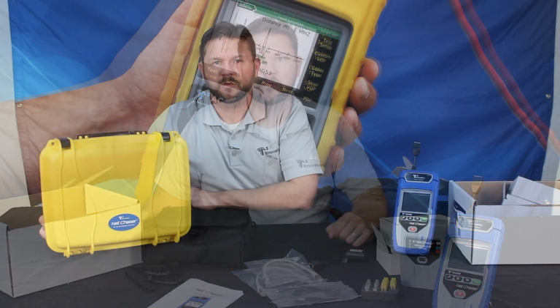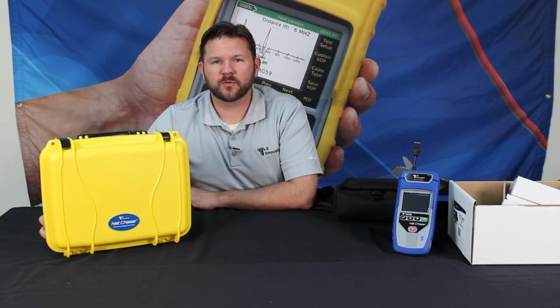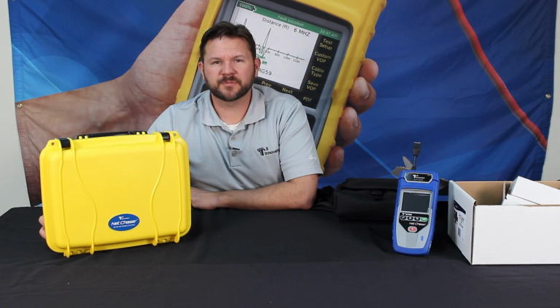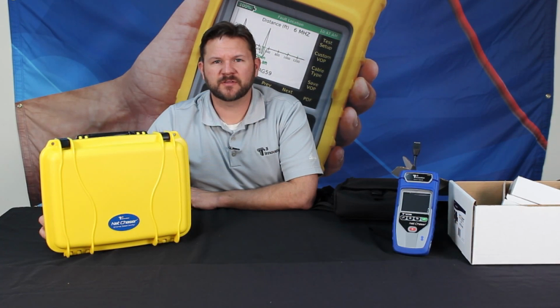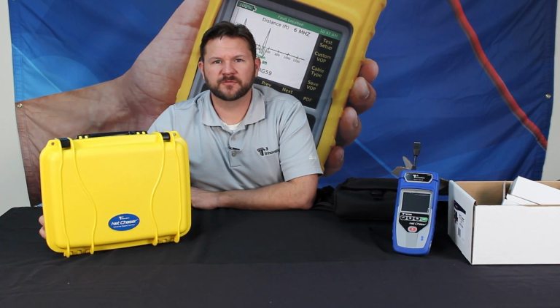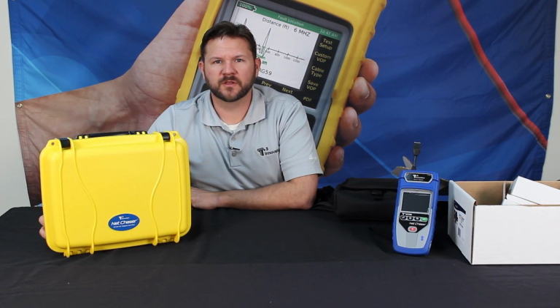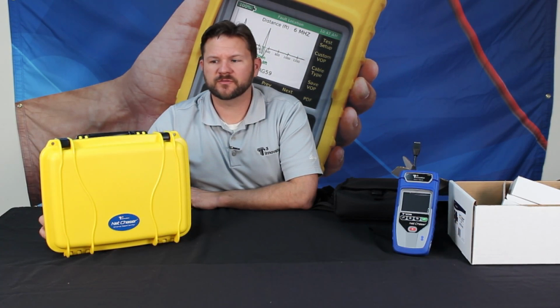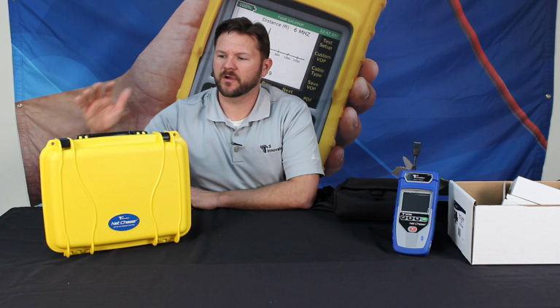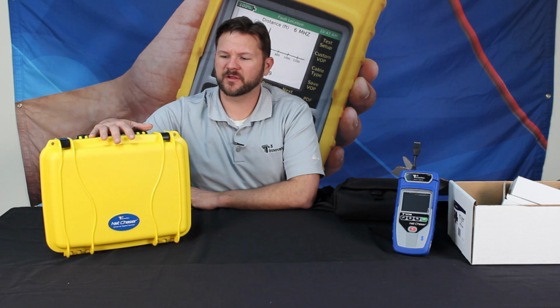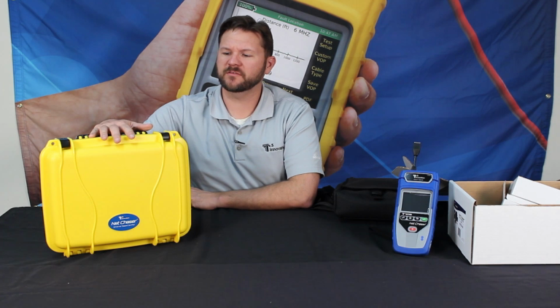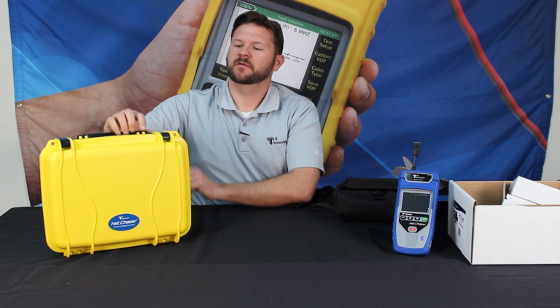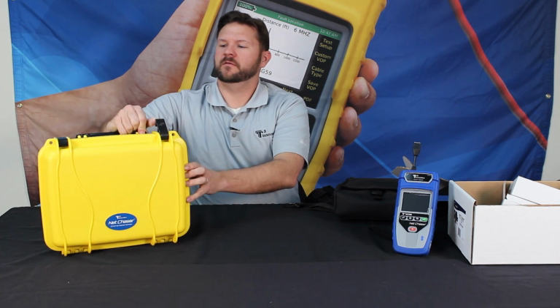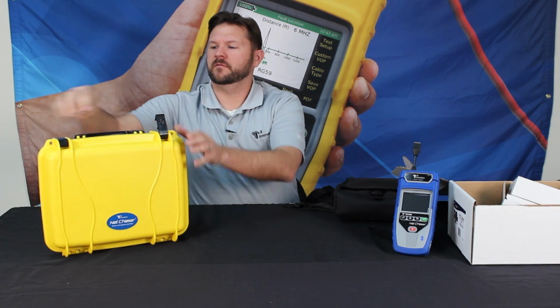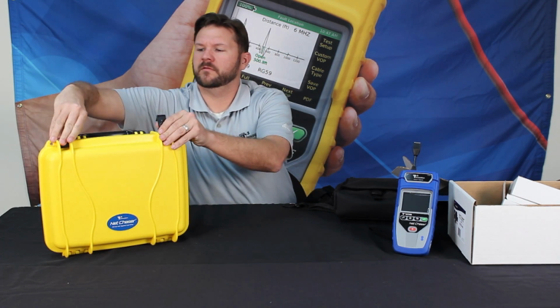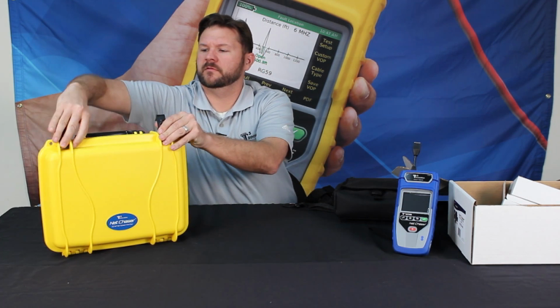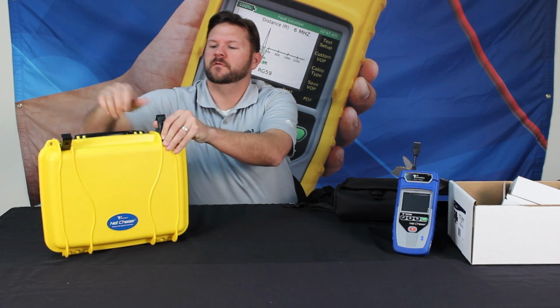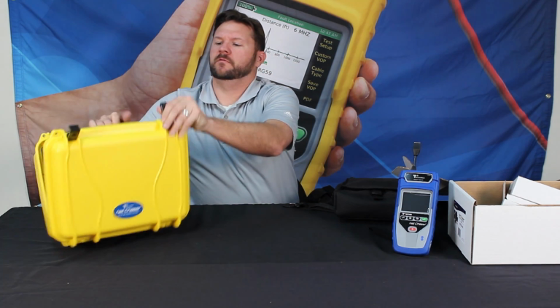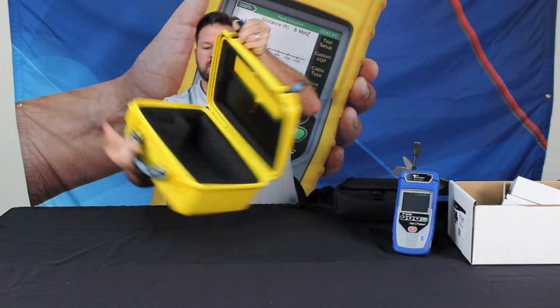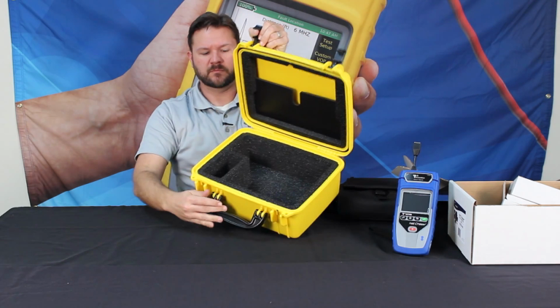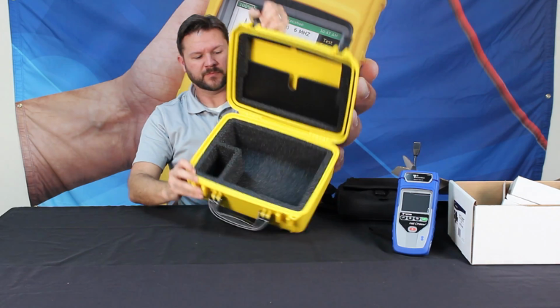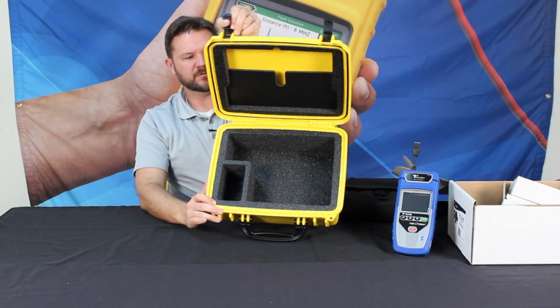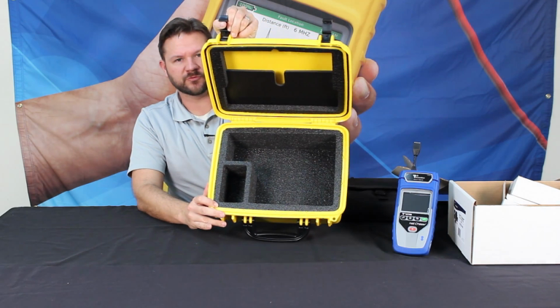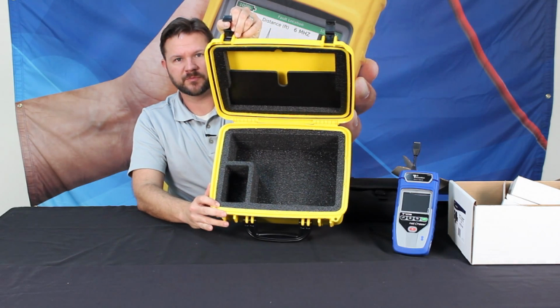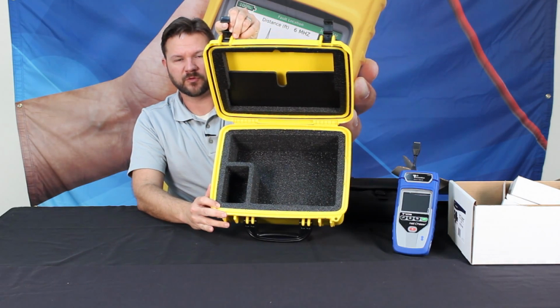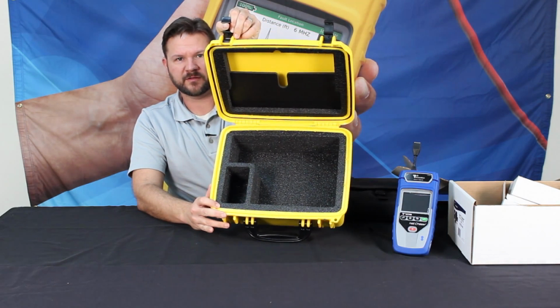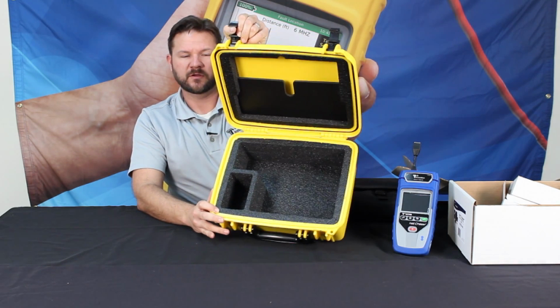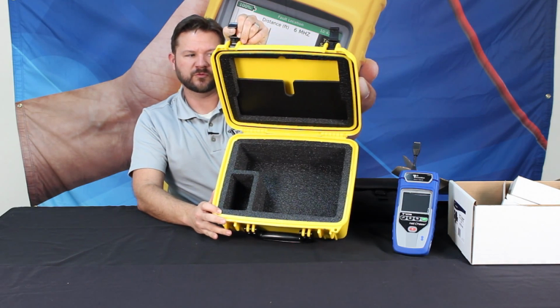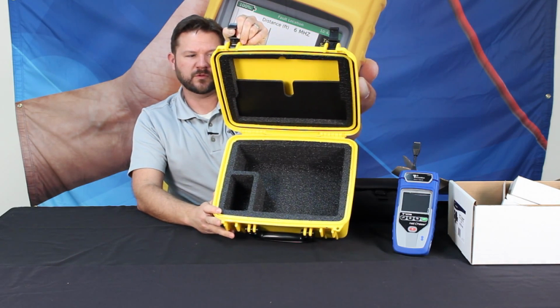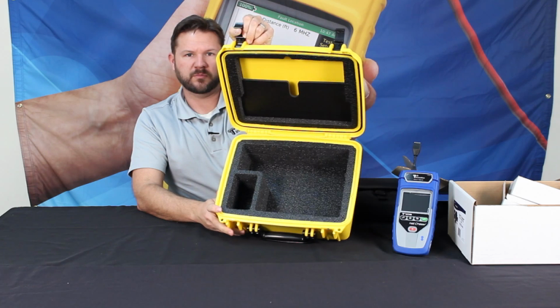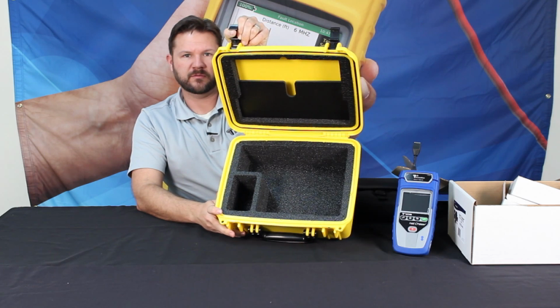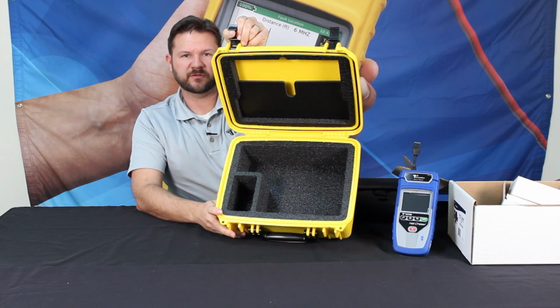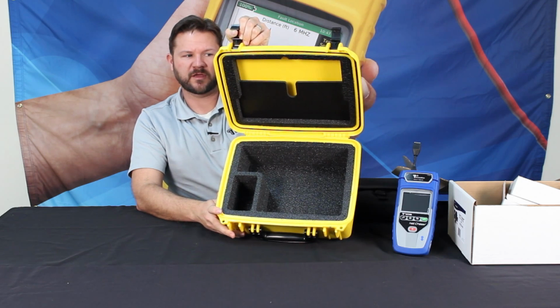Okay, here we have an optional accessory for the NetChaser — a hard protective case. You can see lots of room for storing products. We'll show it with the NetChaser in the case.